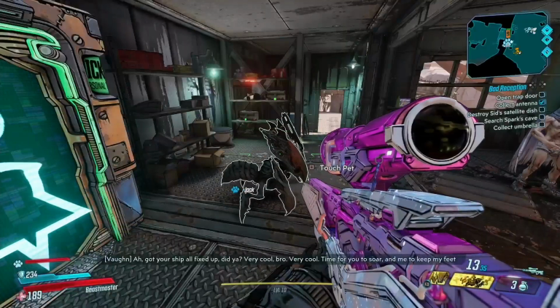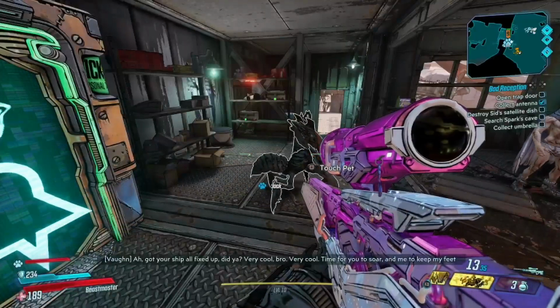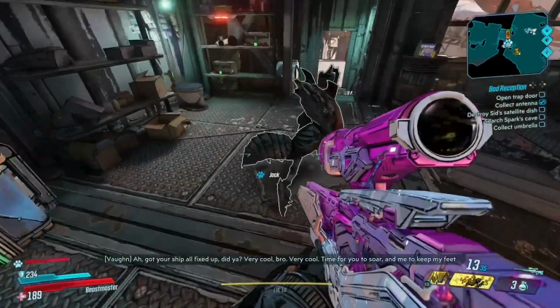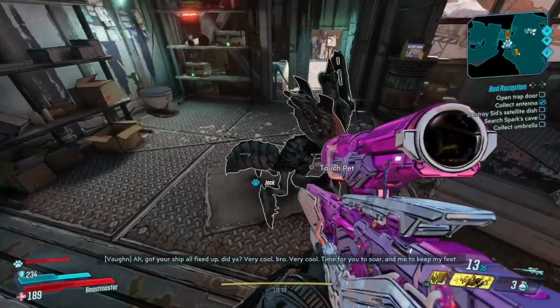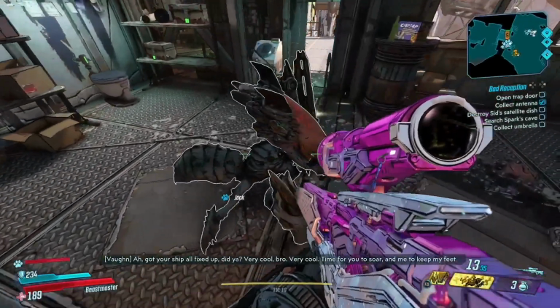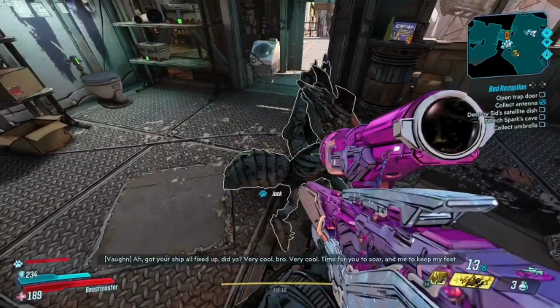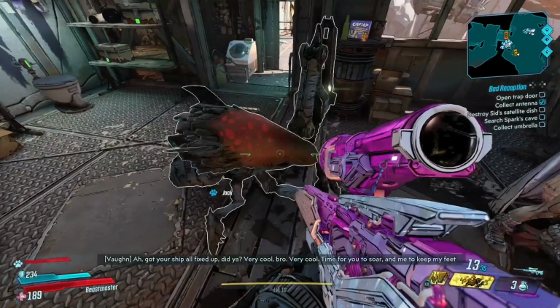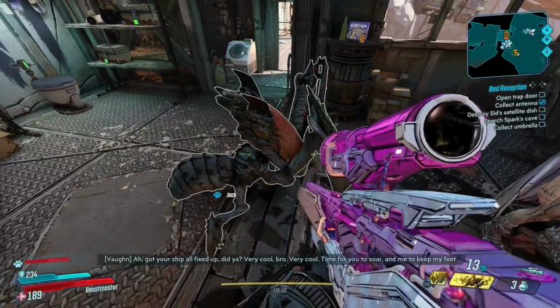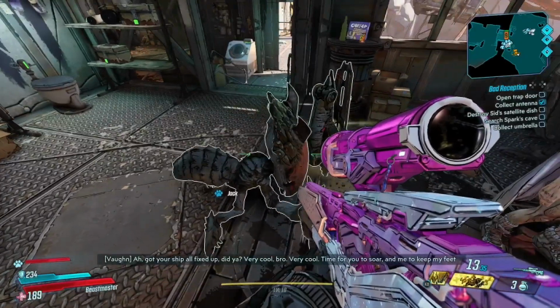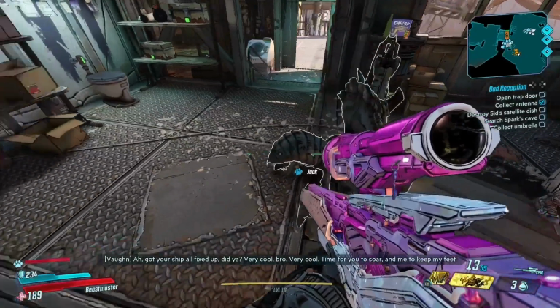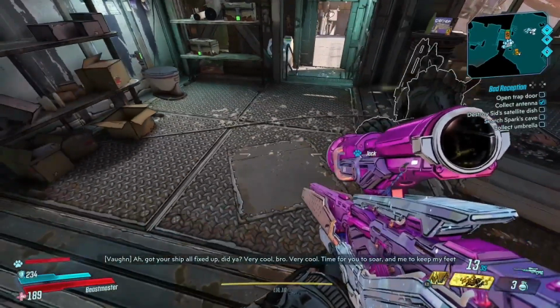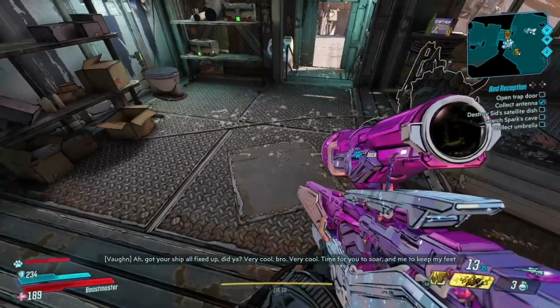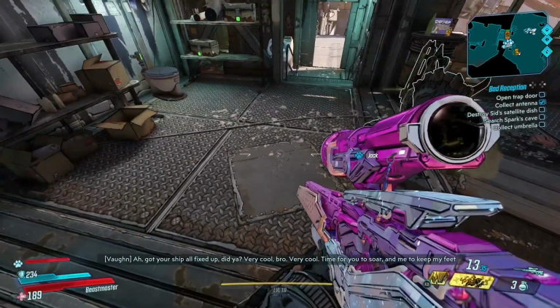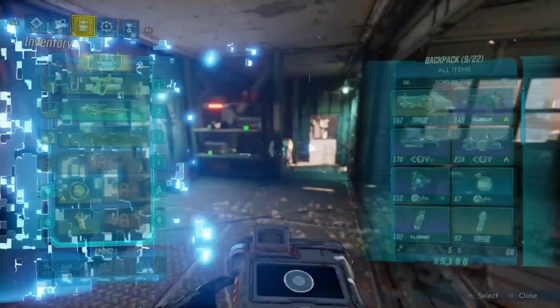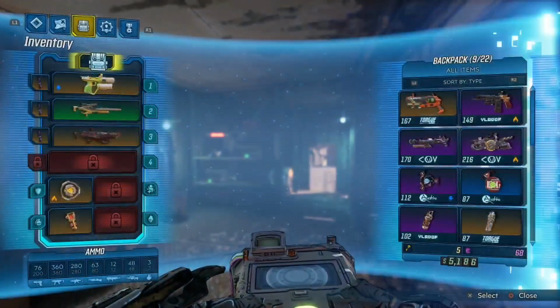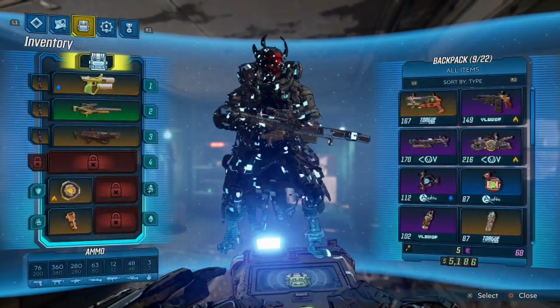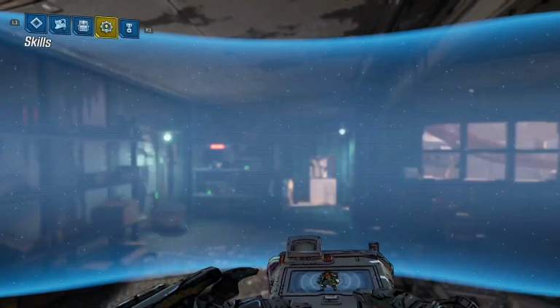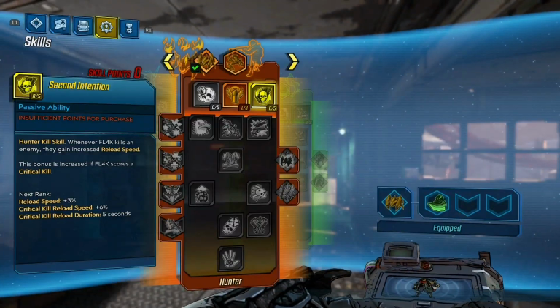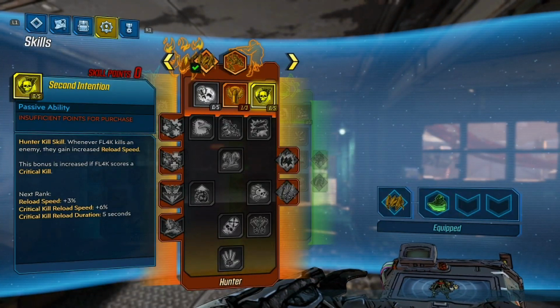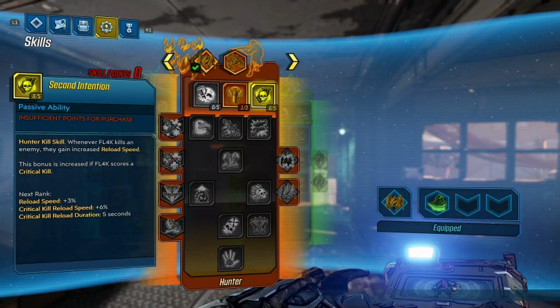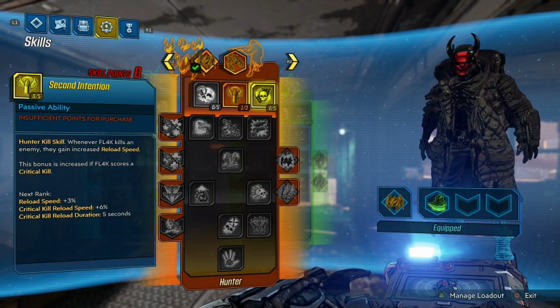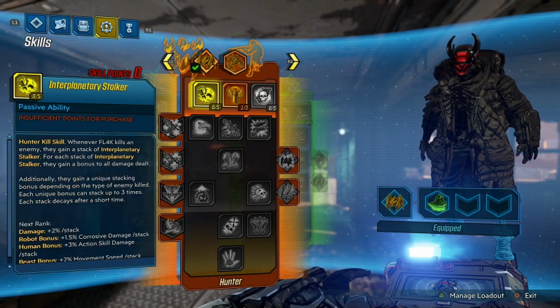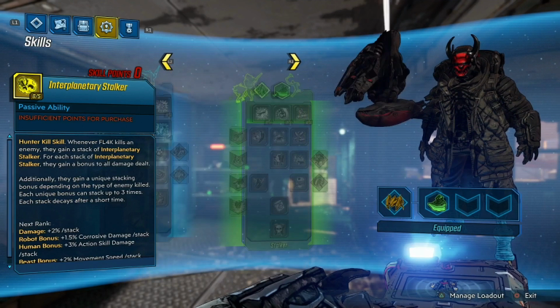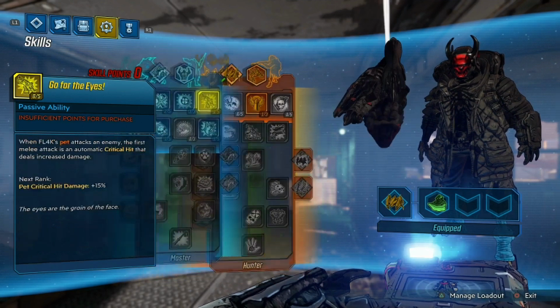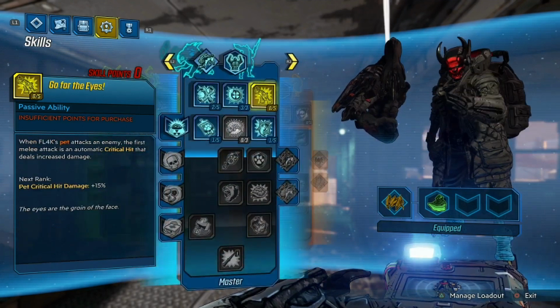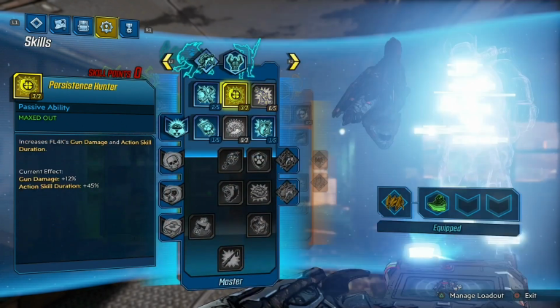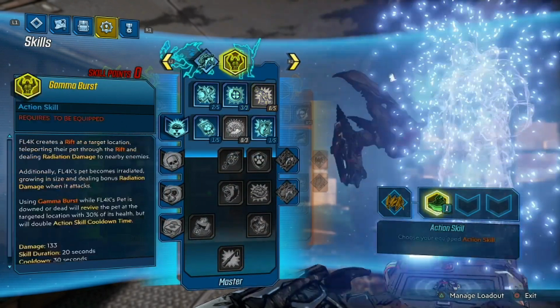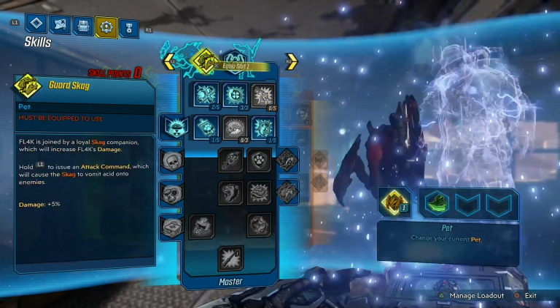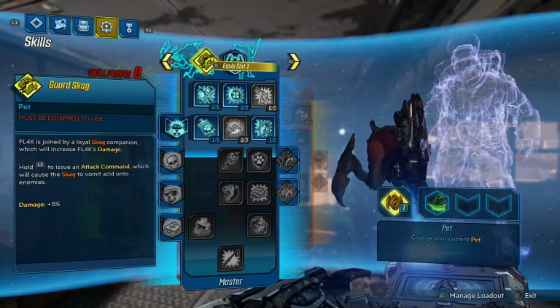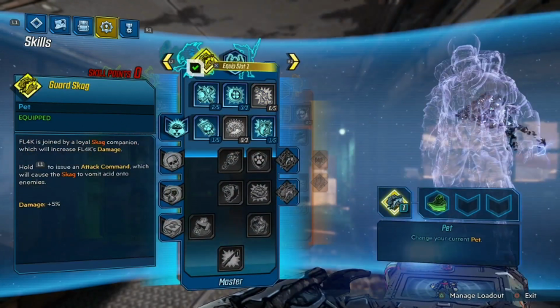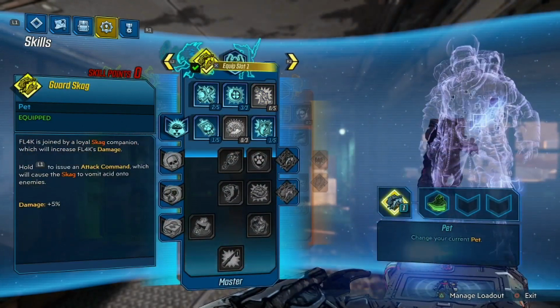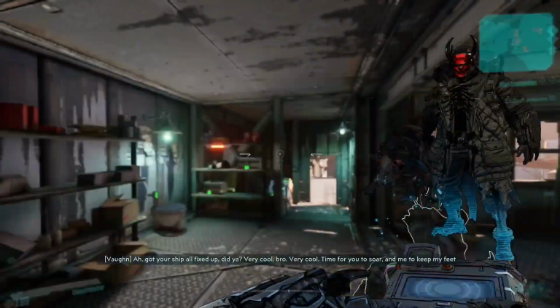Who's a little cutie, Jack? Yes you are. If you're proper sad like me and you want to name your companions after your pets, all you need to do is go into the menu and activate whichever pet you want to name.